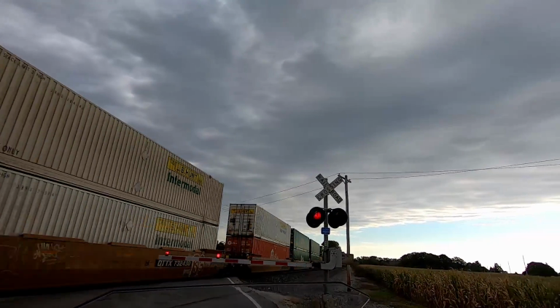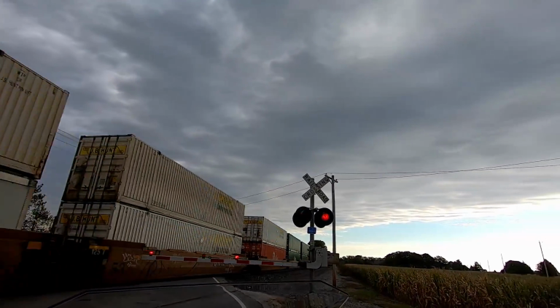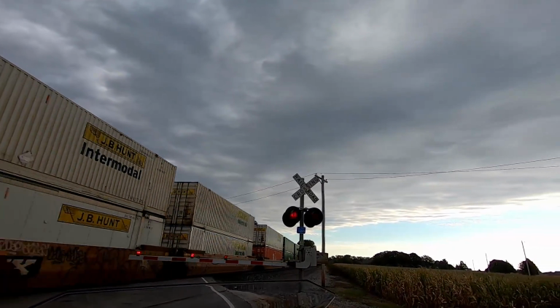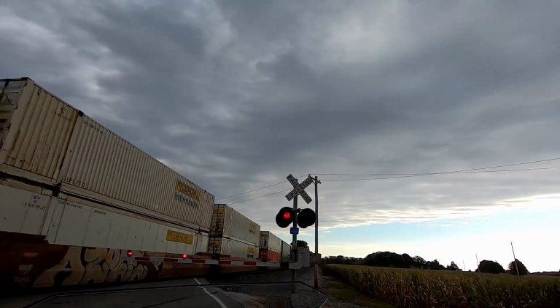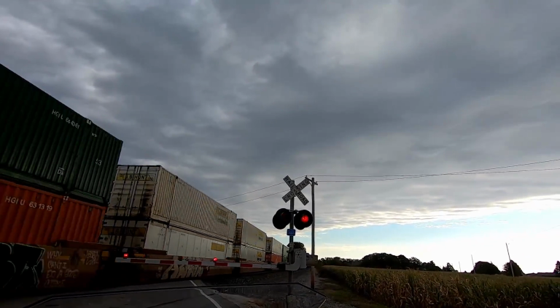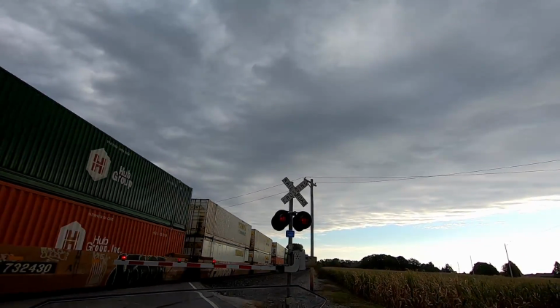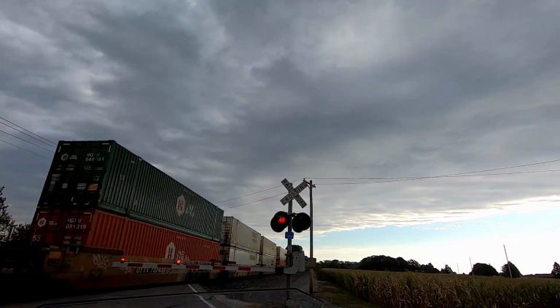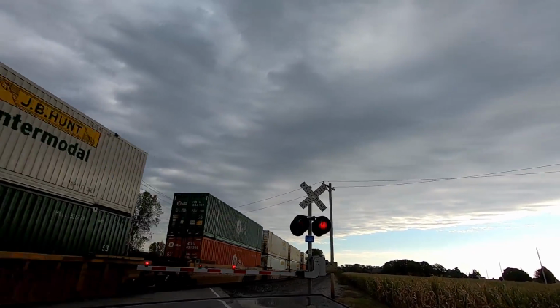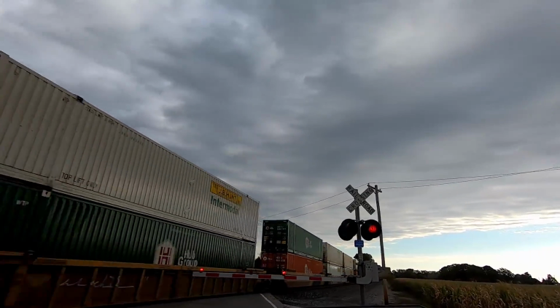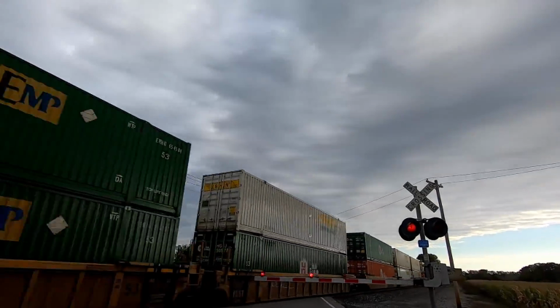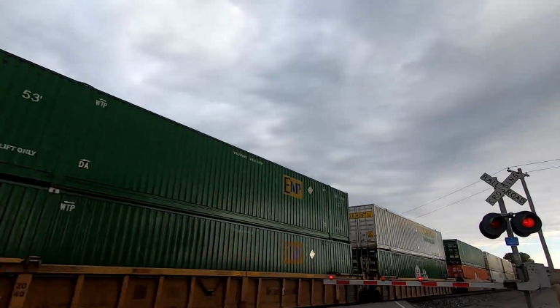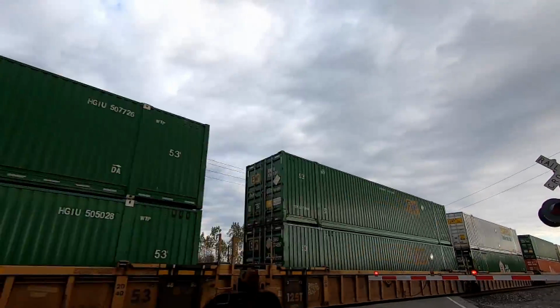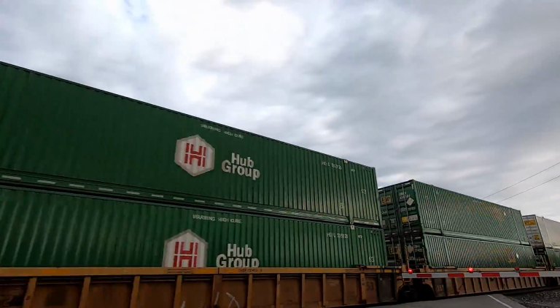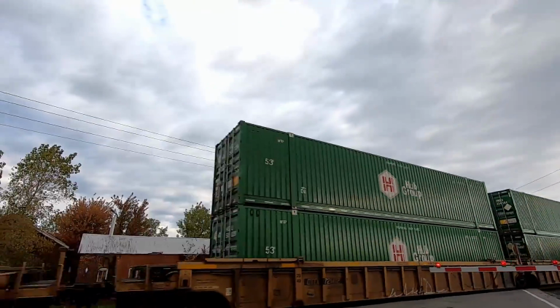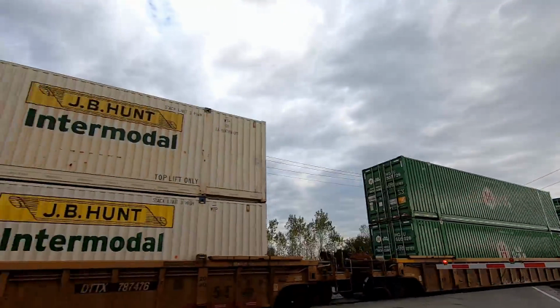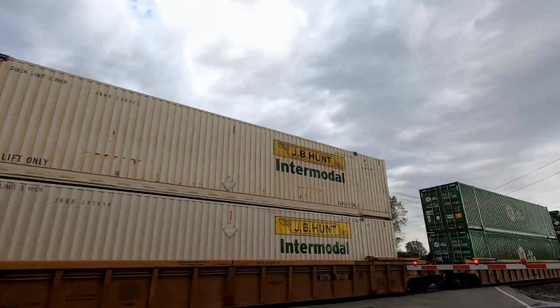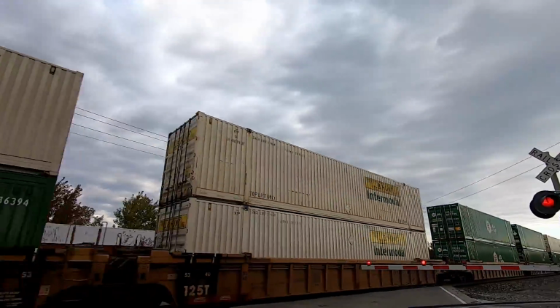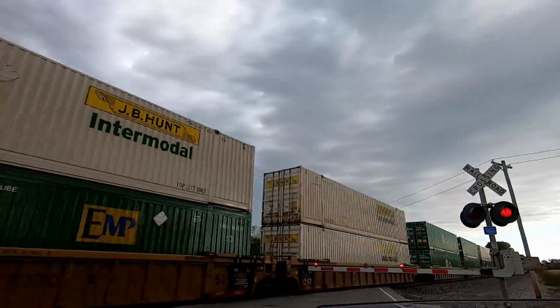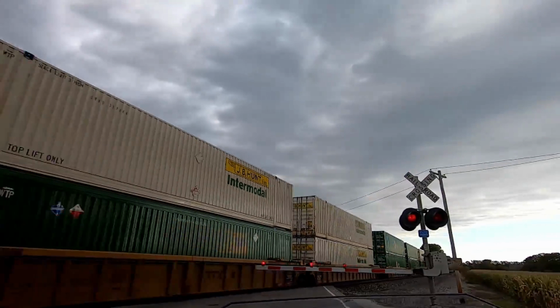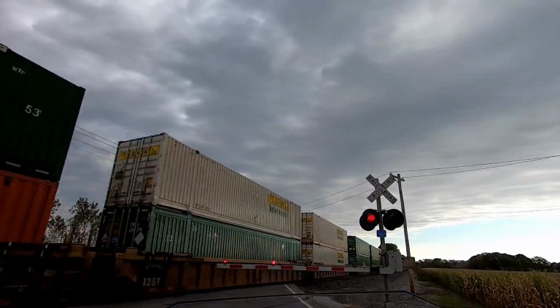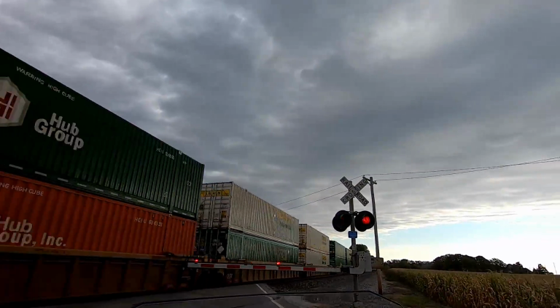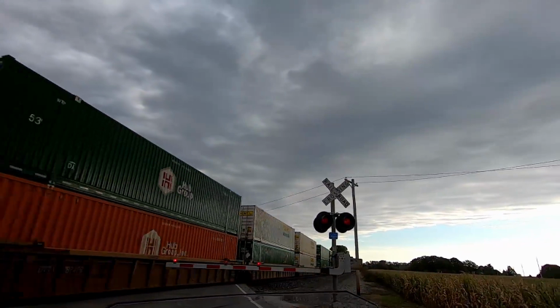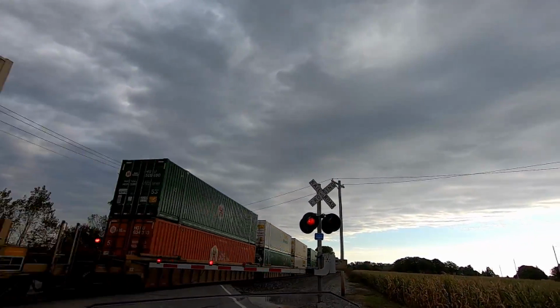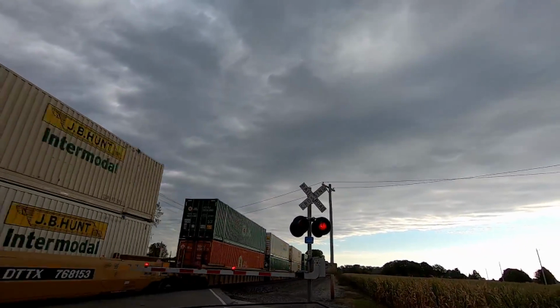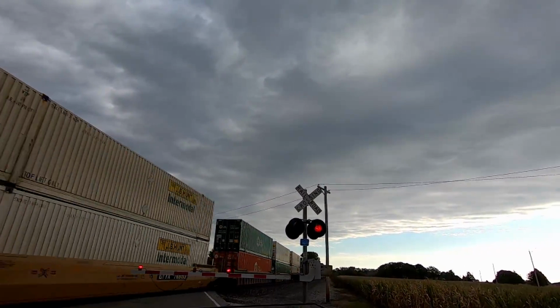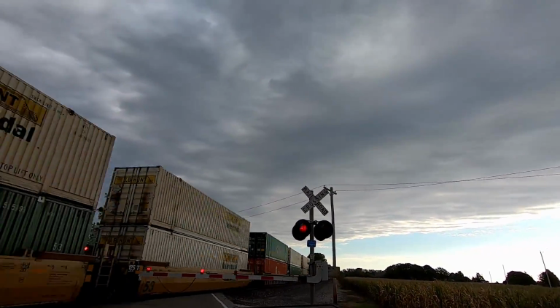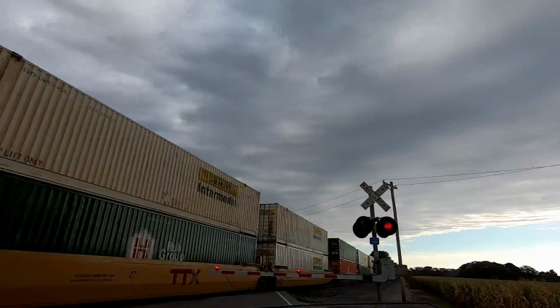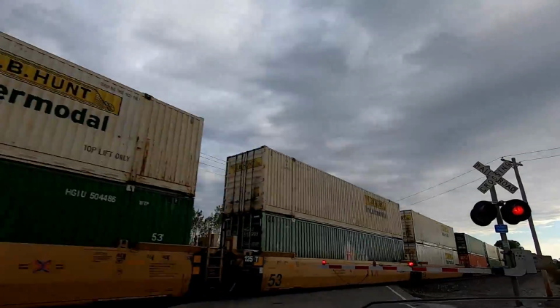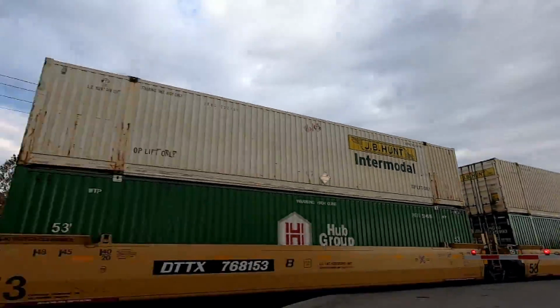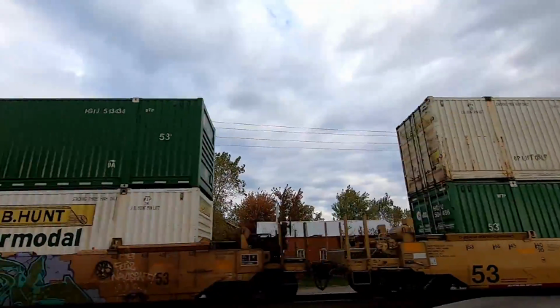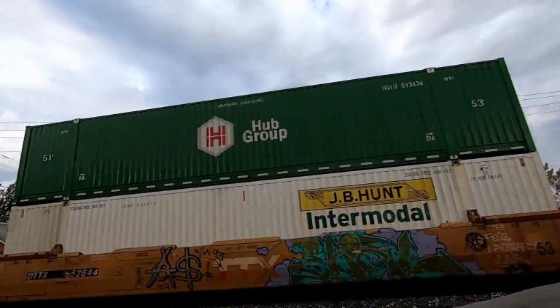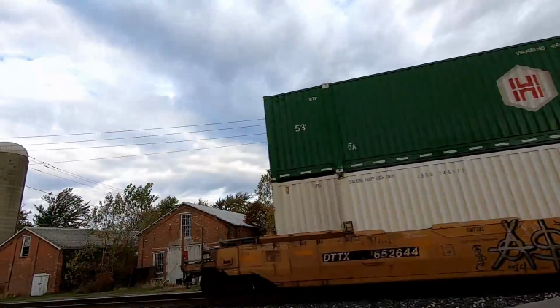I caught my first train here on my way into Clyde, which doesn't surprise me. This train's probably headed into Bellevue, where we just did the last small town tour. A lot of intermodal stuff.